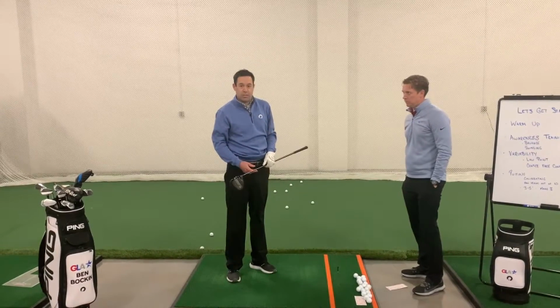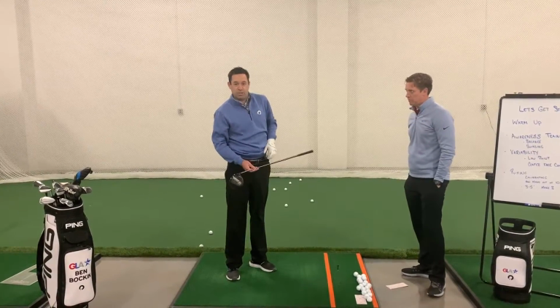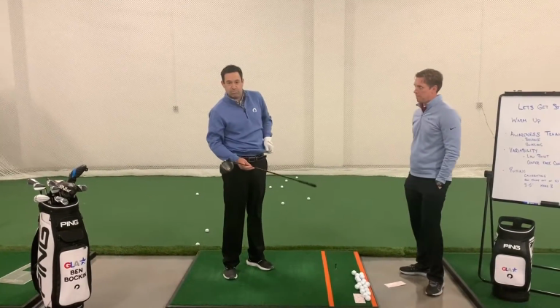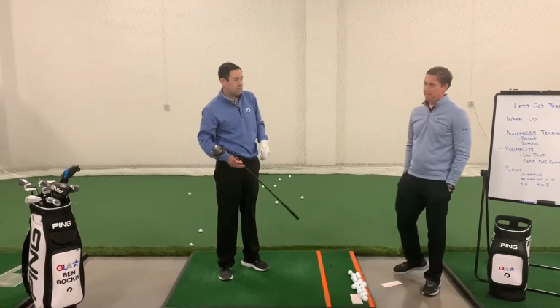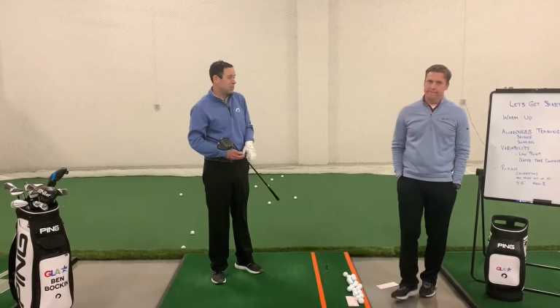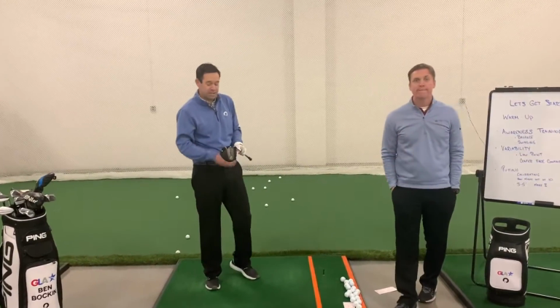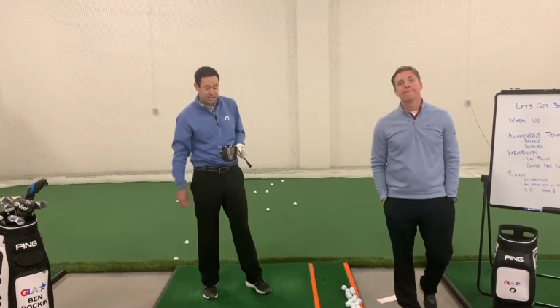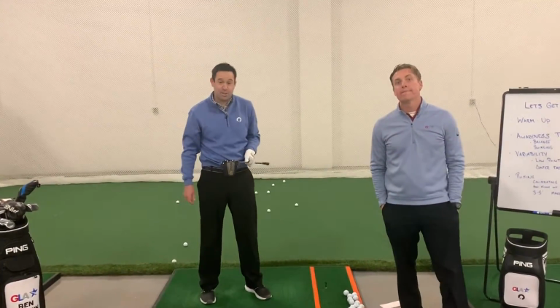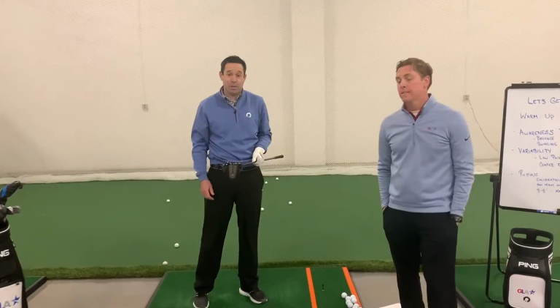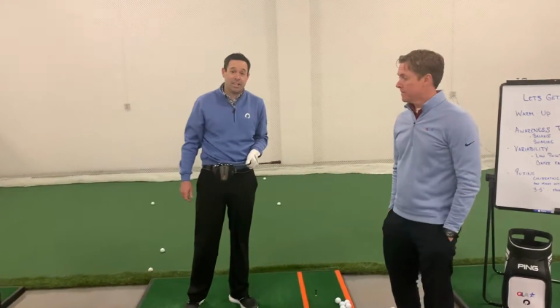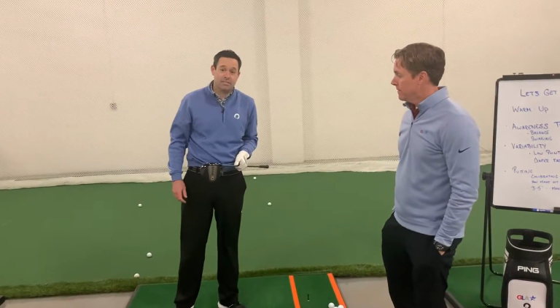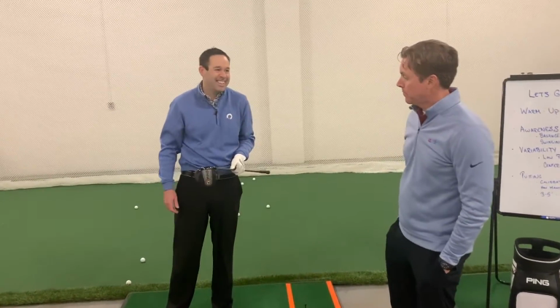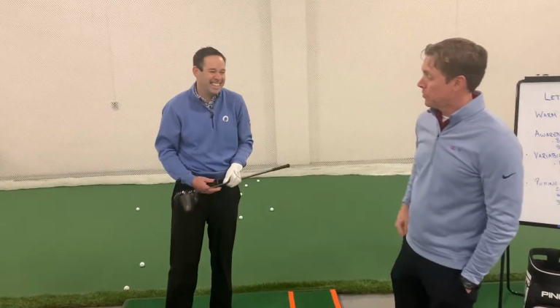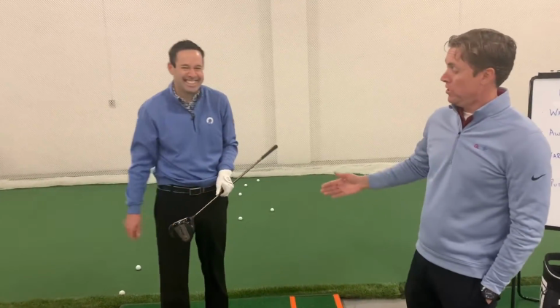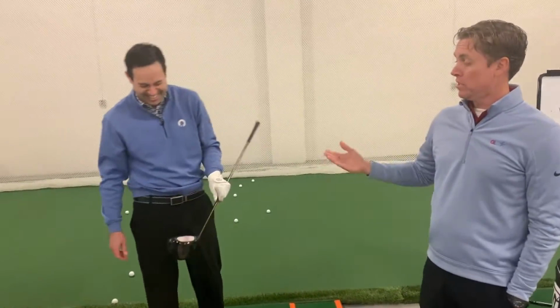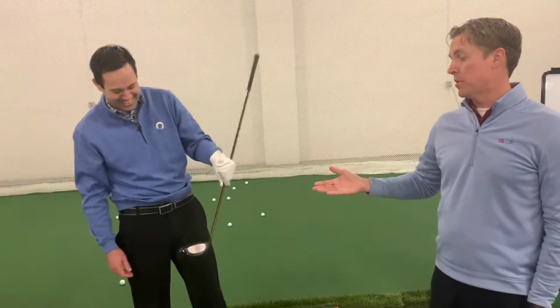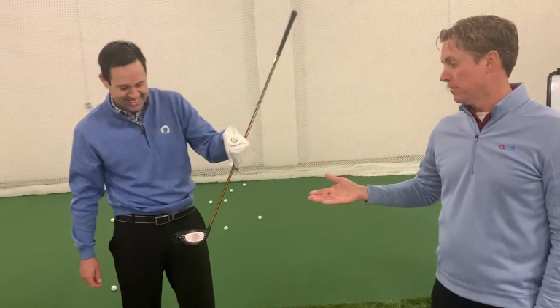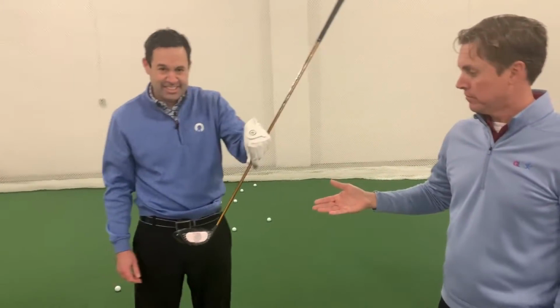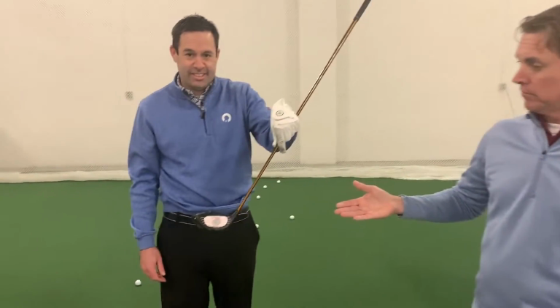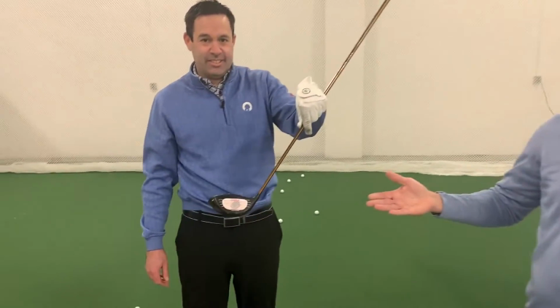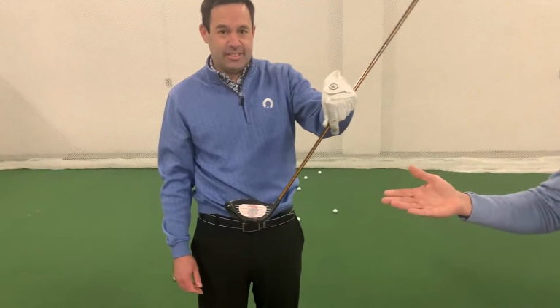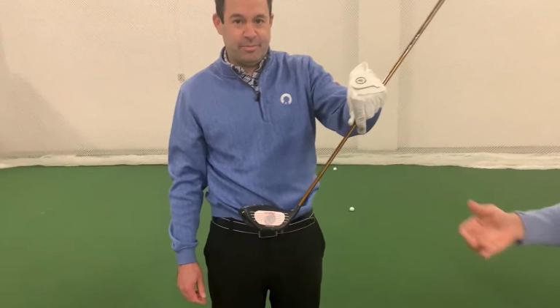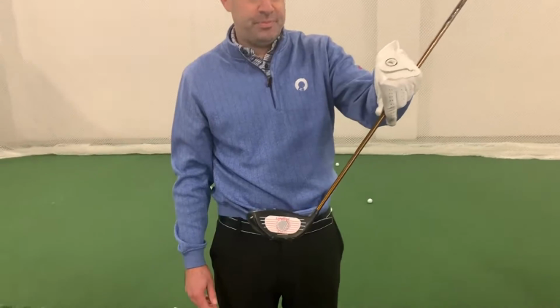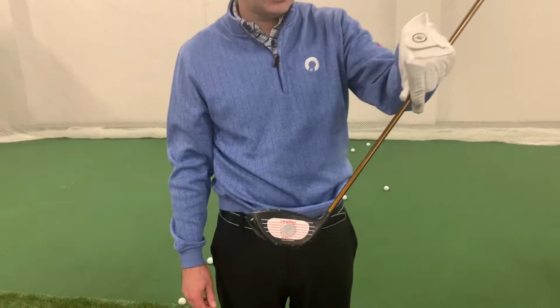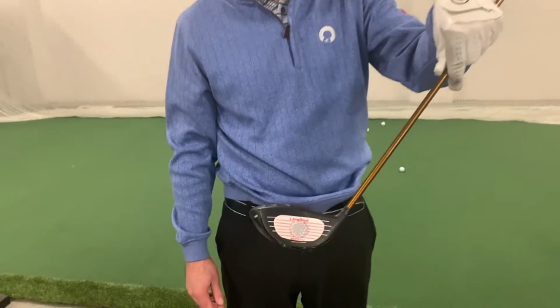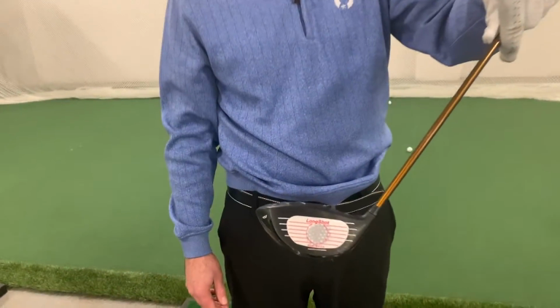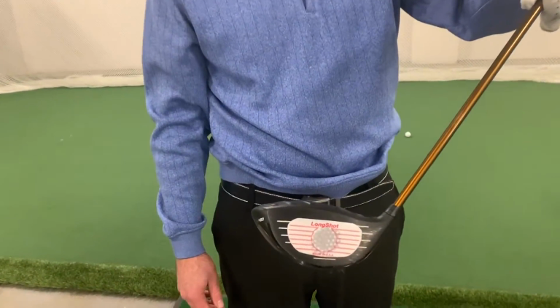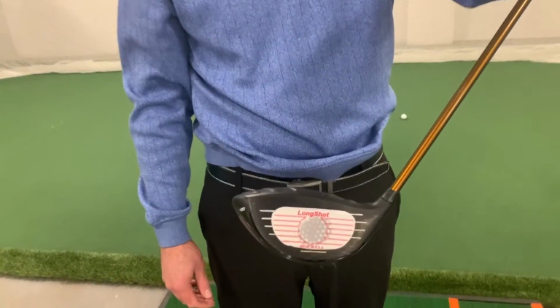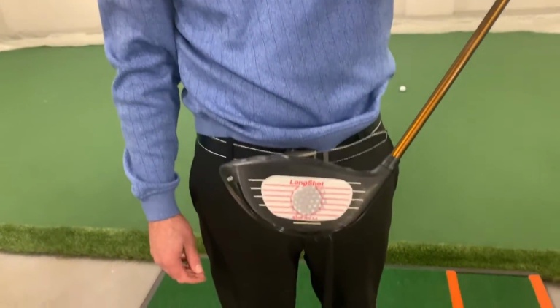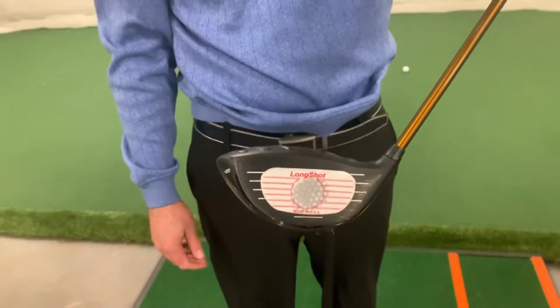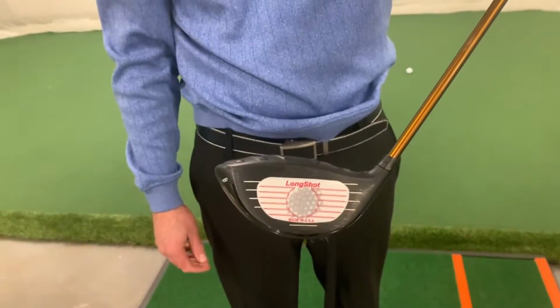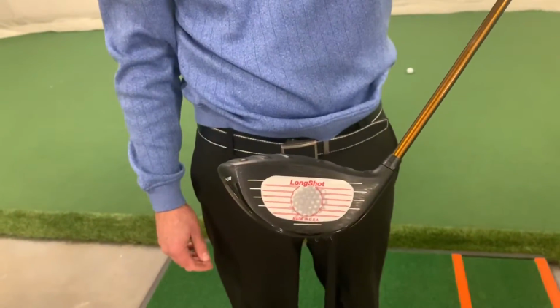The swinging motion seems to be a pretty good solution for Ben. When you did the swinging motion, you seemed to hit it exceptionally close to the middle of the face.